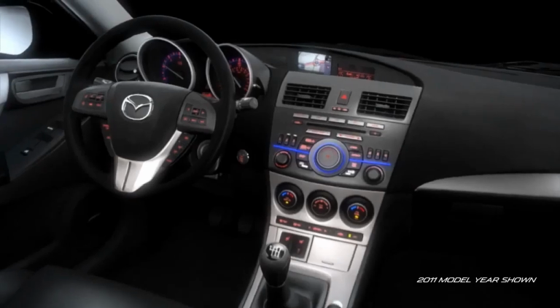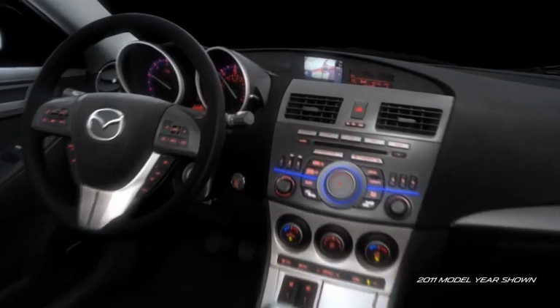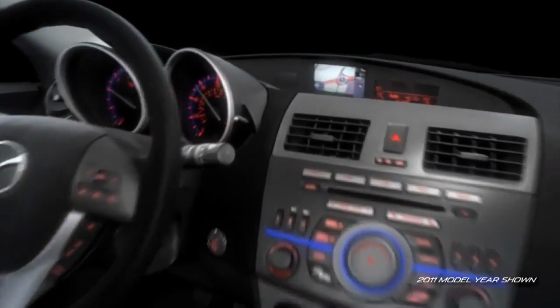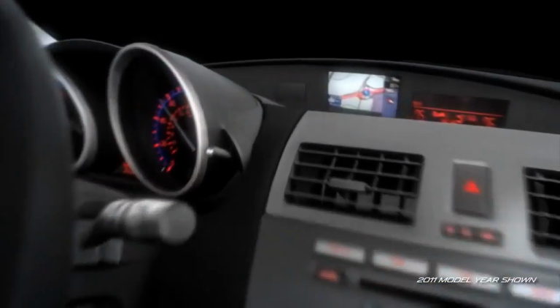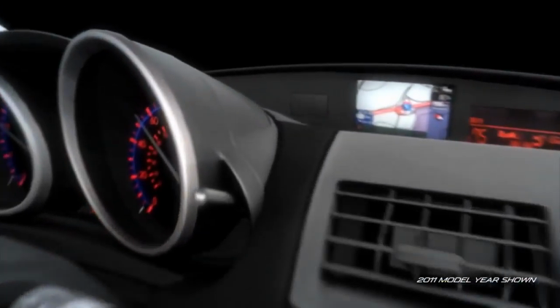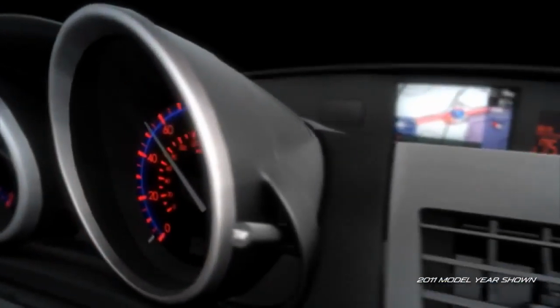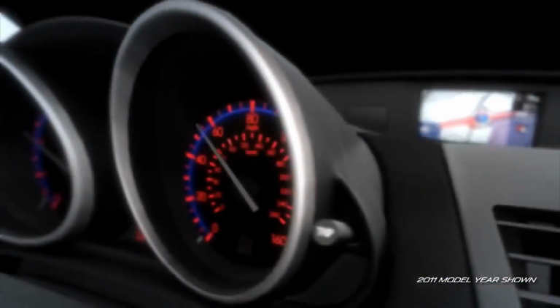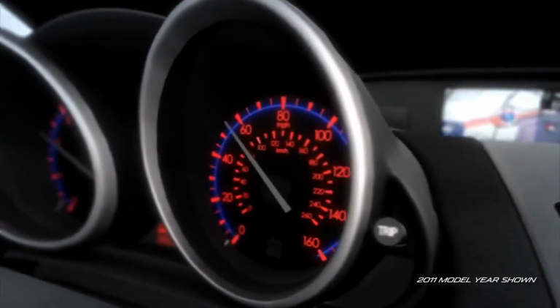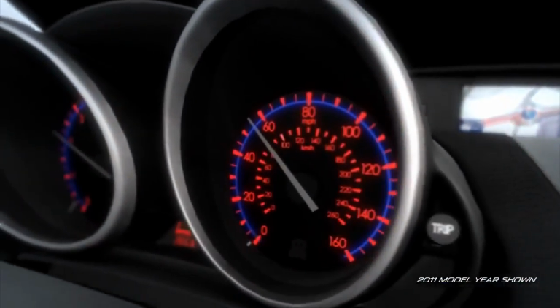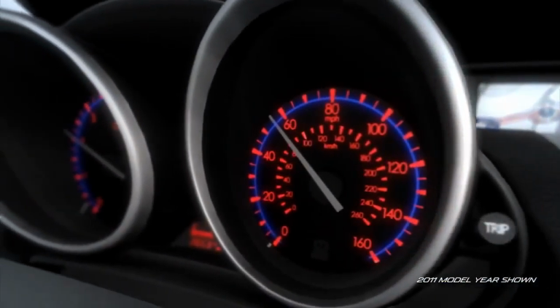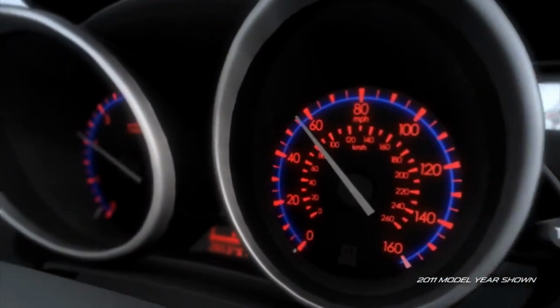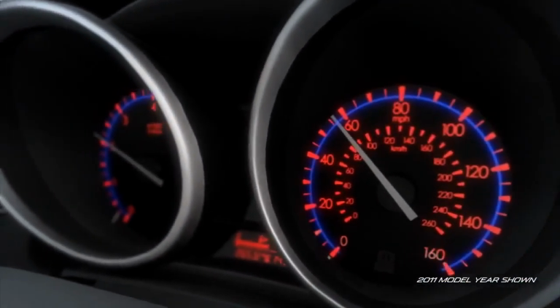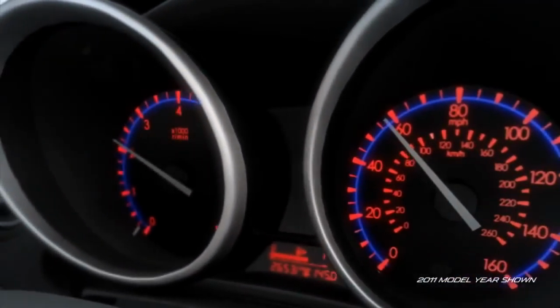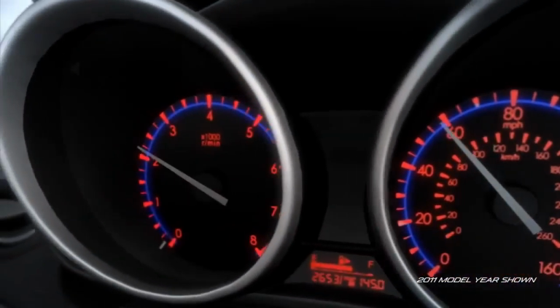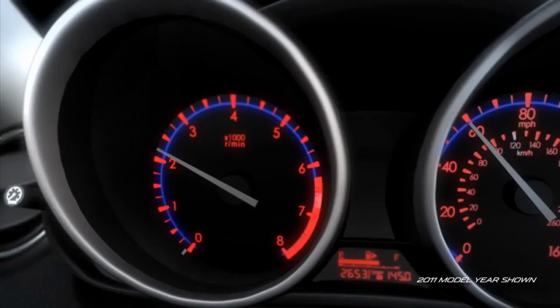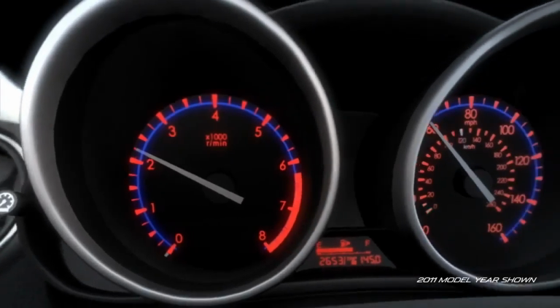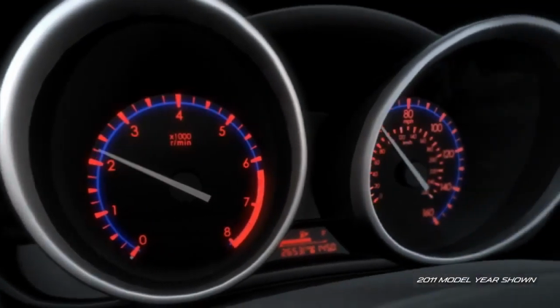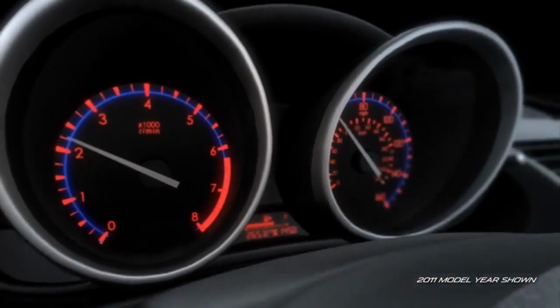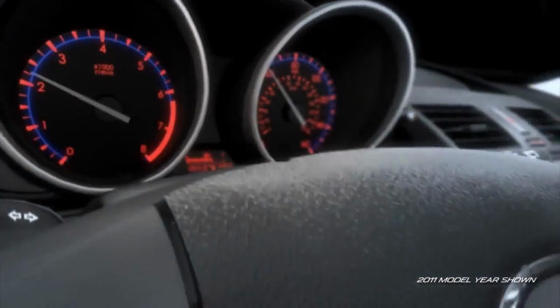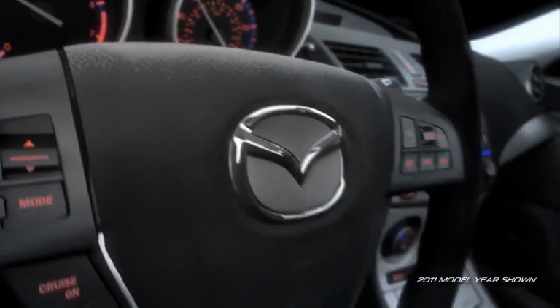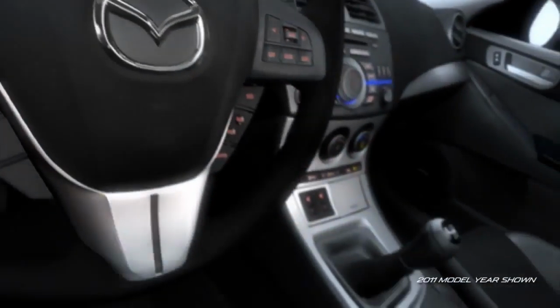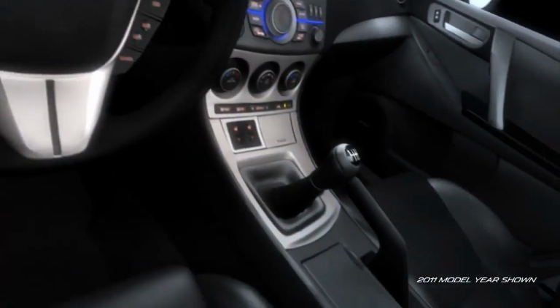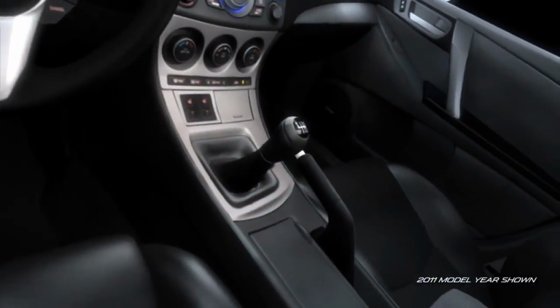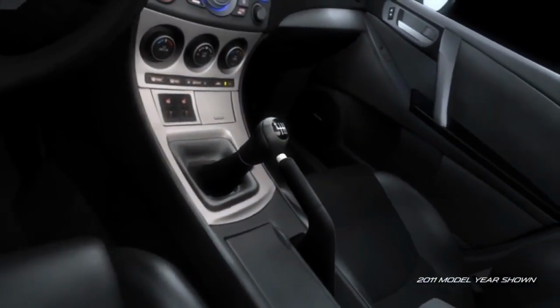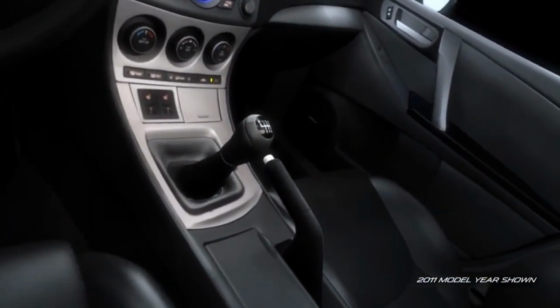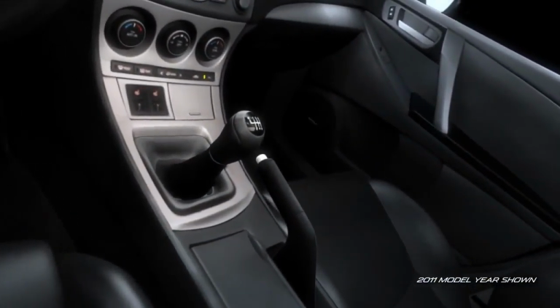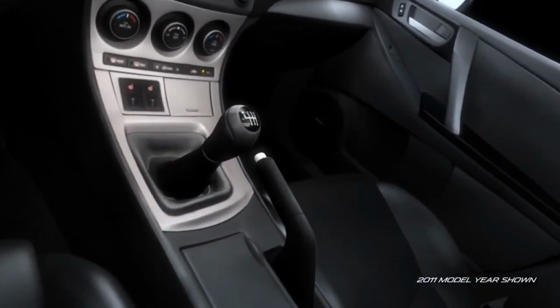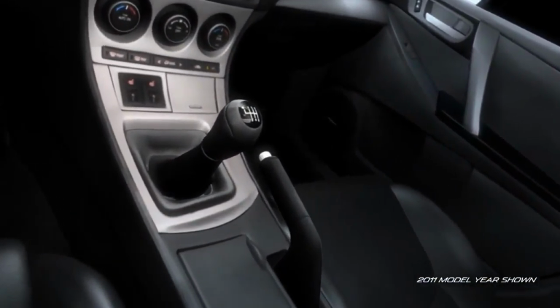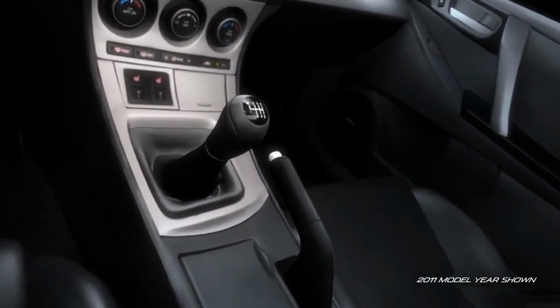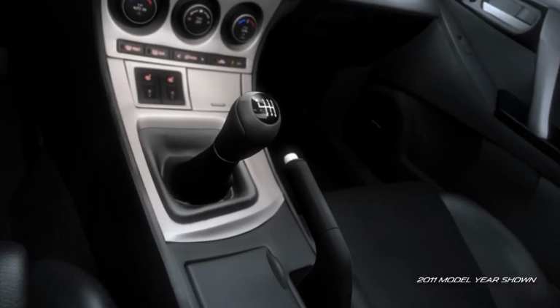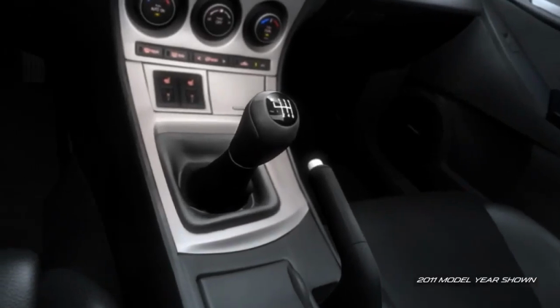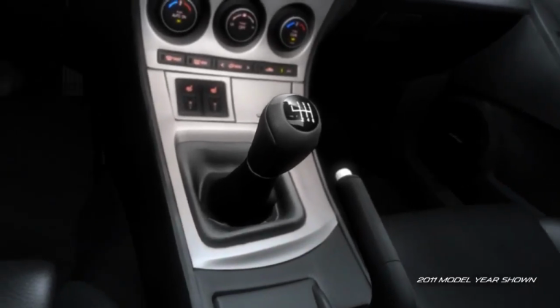The Mazda 3 is easy on your eyes, with high-contrast electroluminescent gauges, standard on the S-trim. The shift and parking brake levers have been positioned to accommodate your natural range of motion.